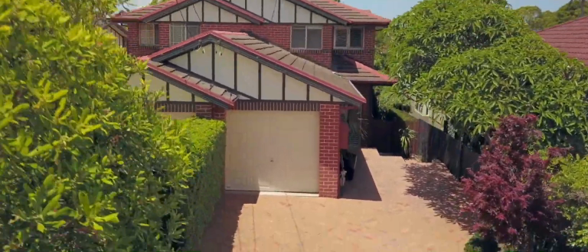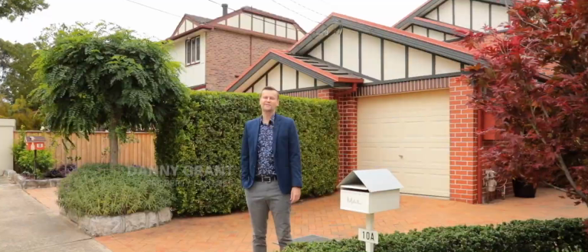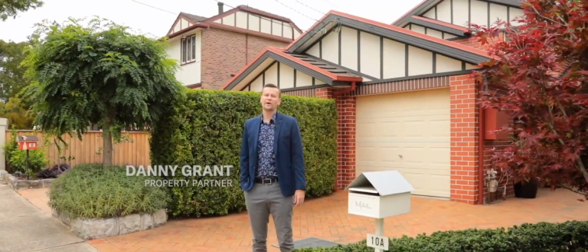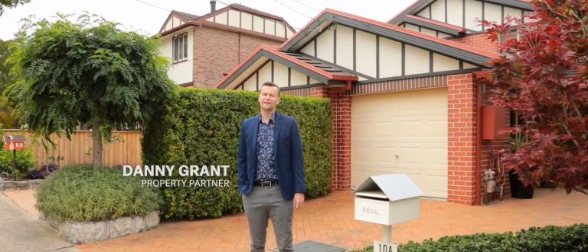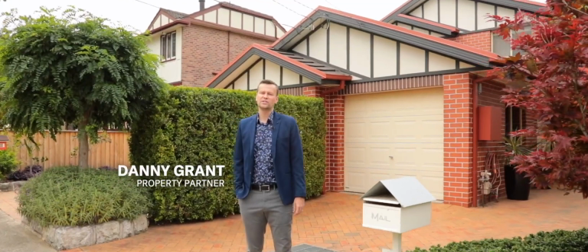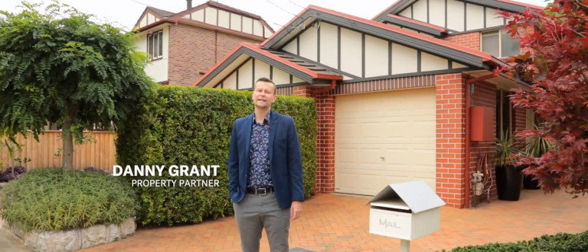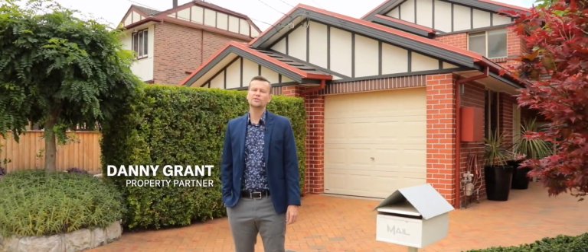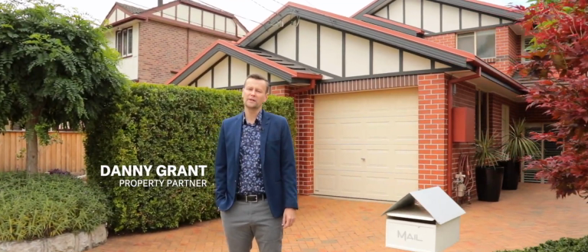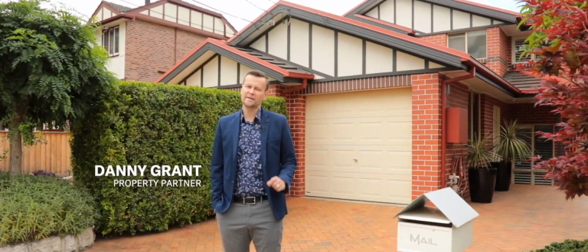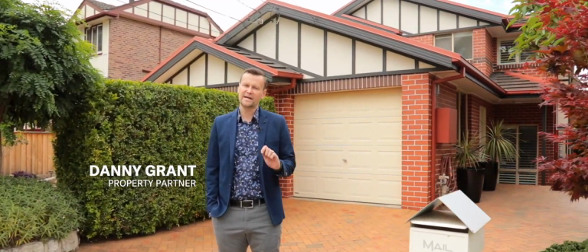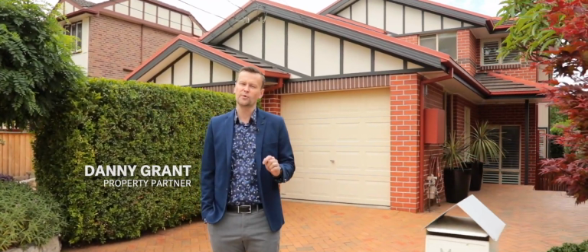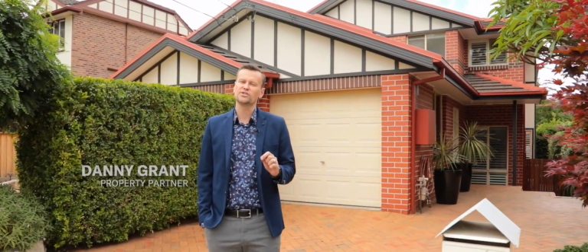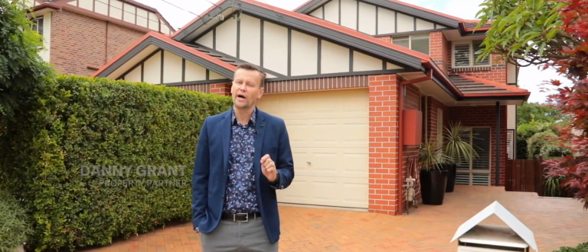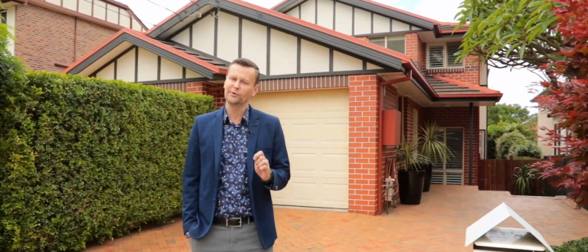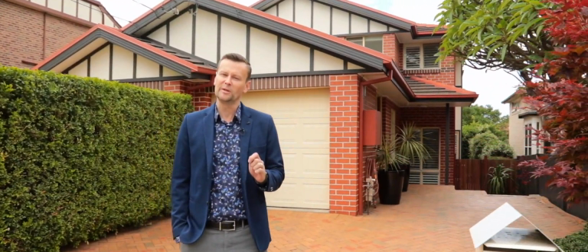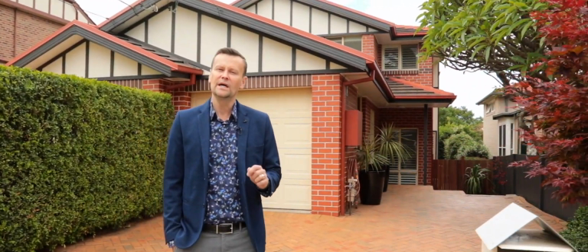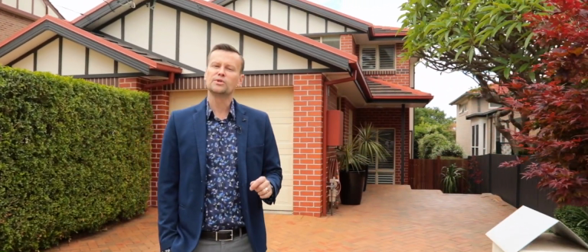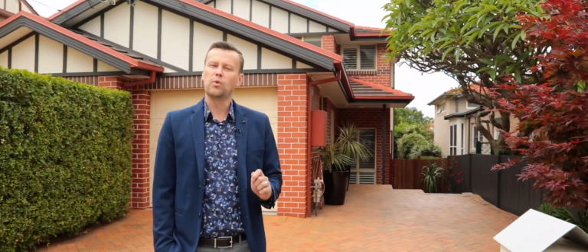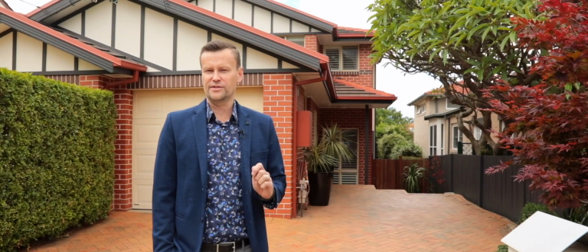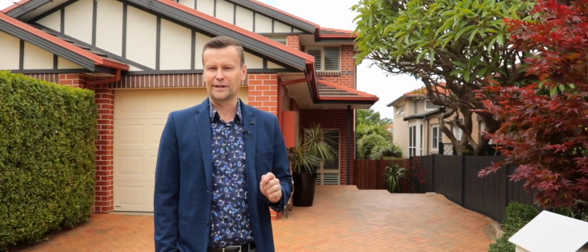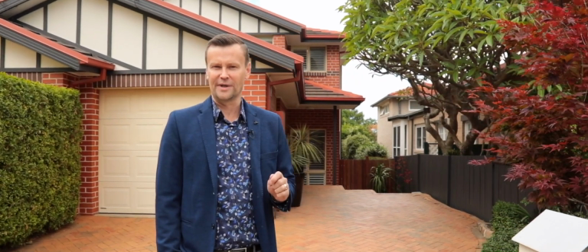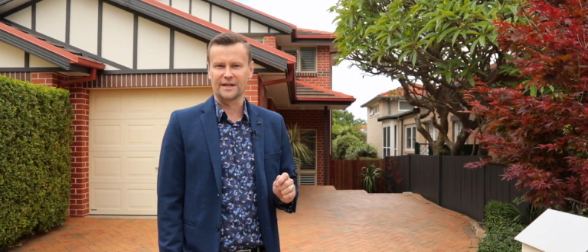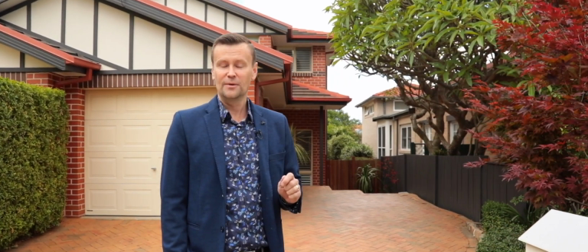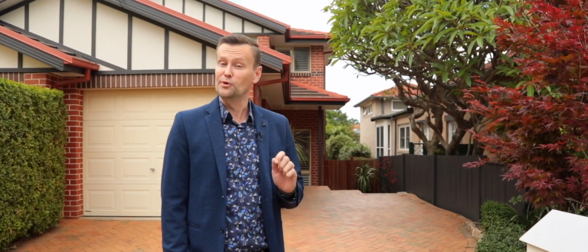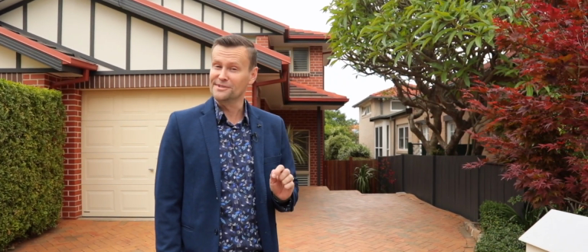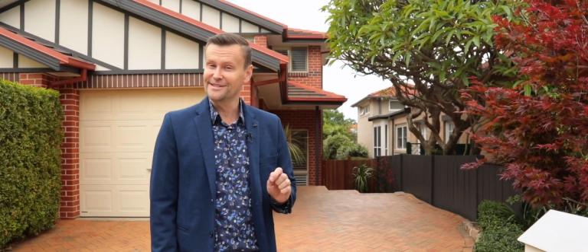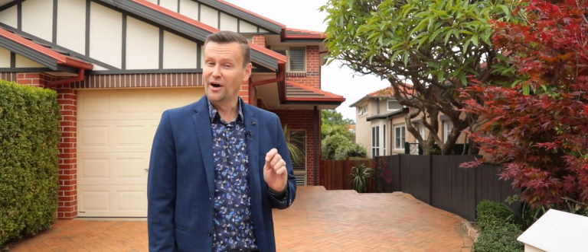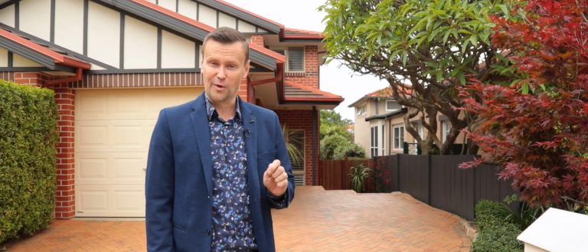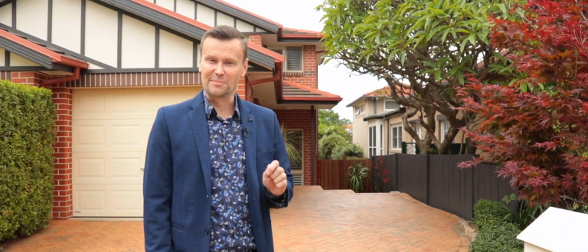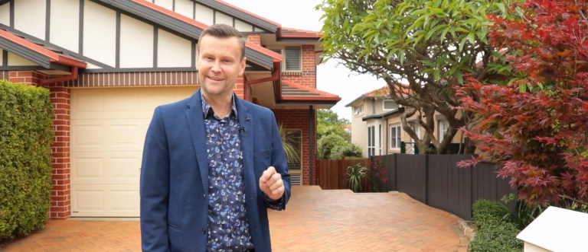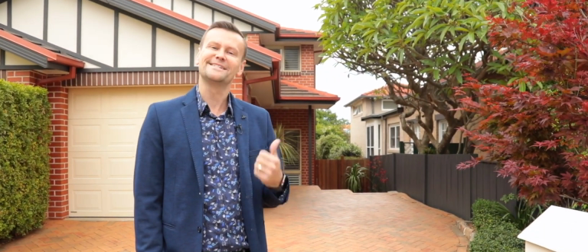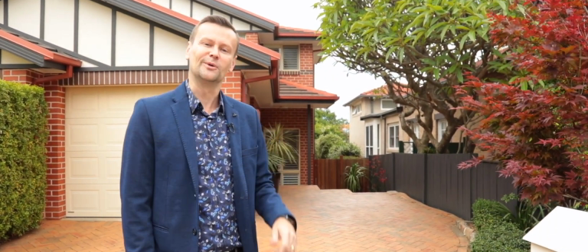Hello, Danny Grant from the agency. Large quality semi-detached homes are tightly held in Willoughby, which is why they're so highly sought after. Well, the good news is I've got one you can buy. Let's take a look.